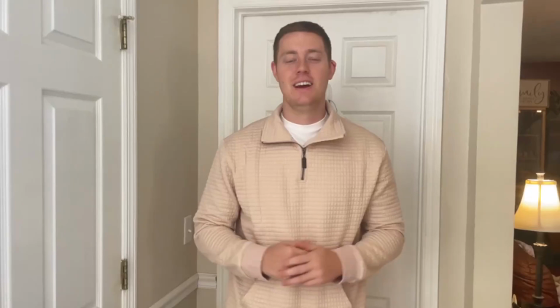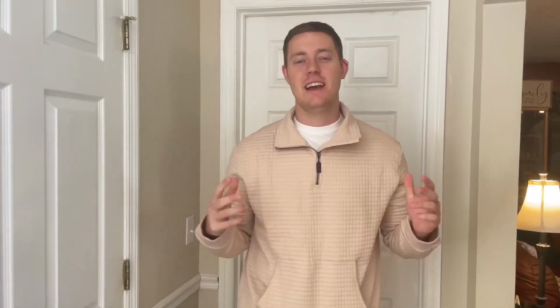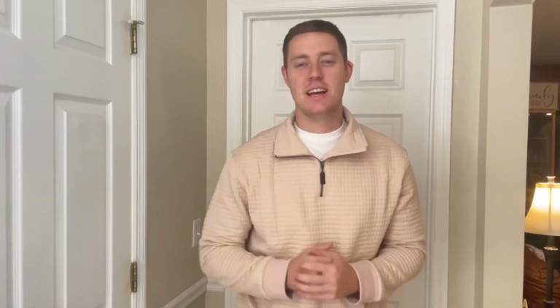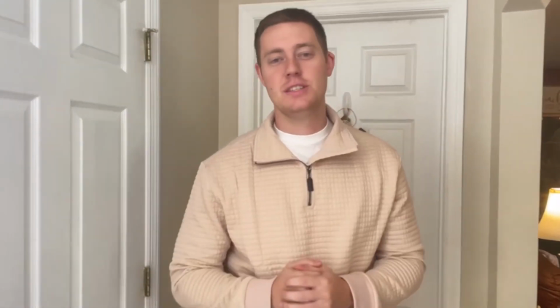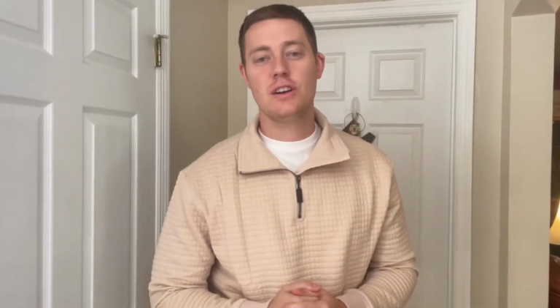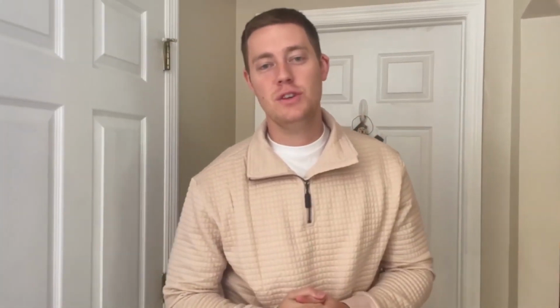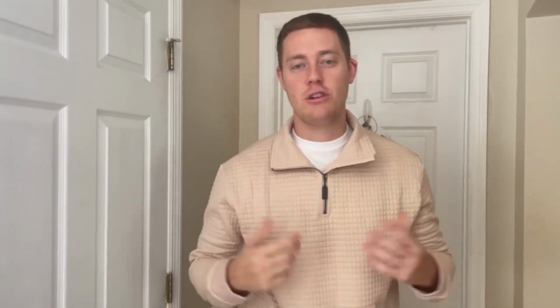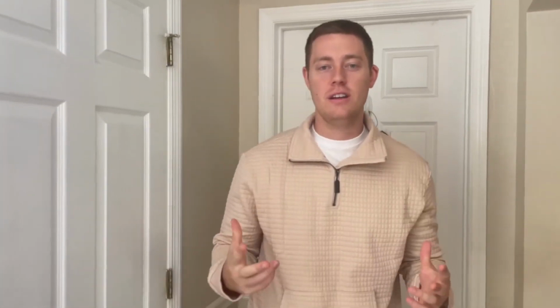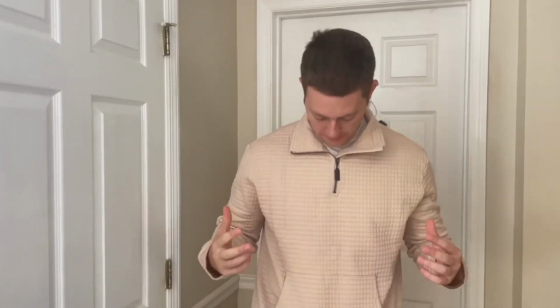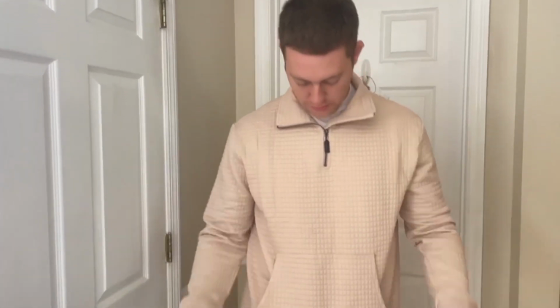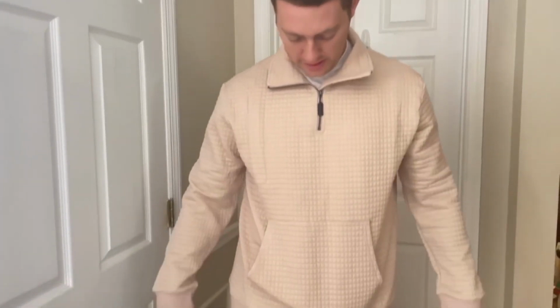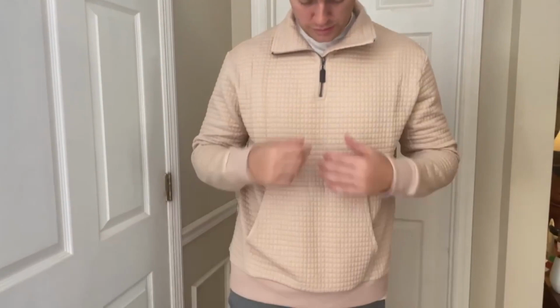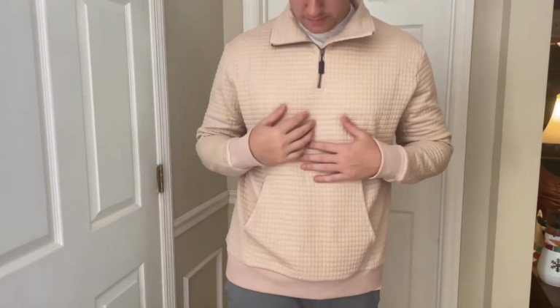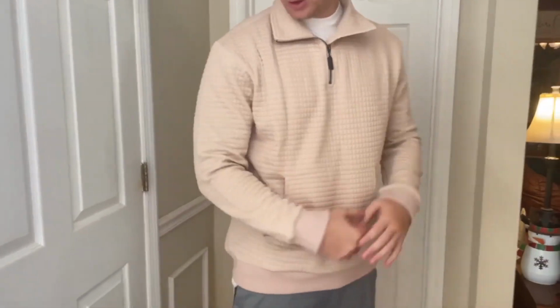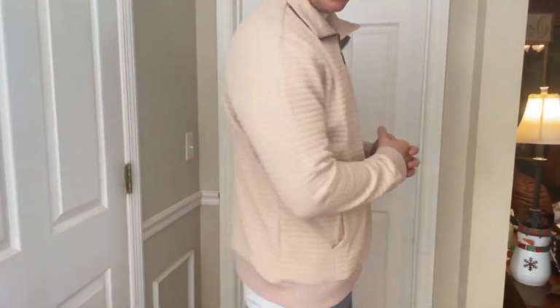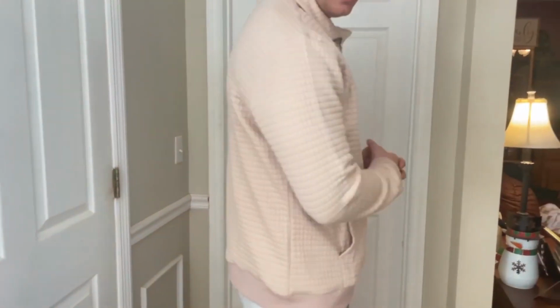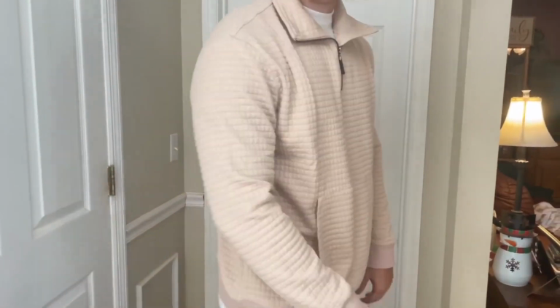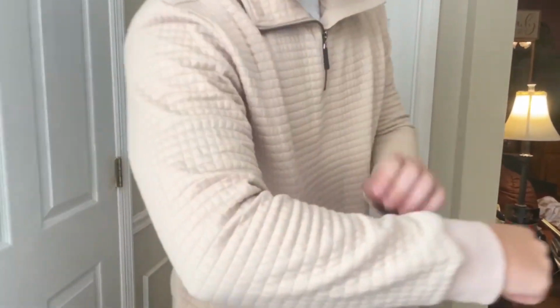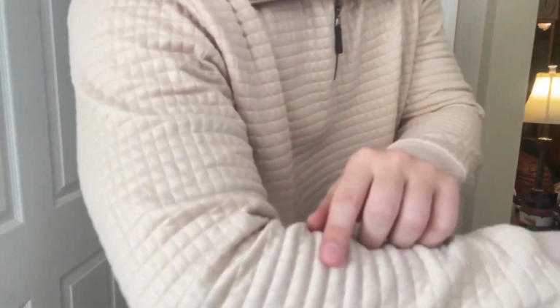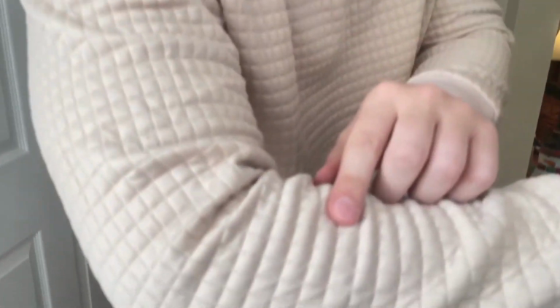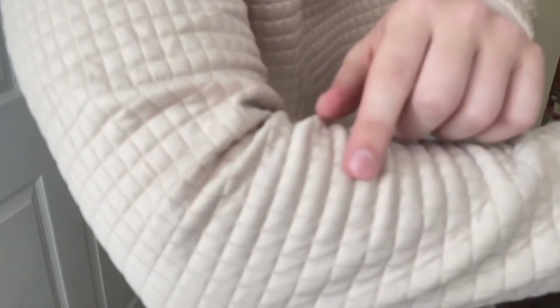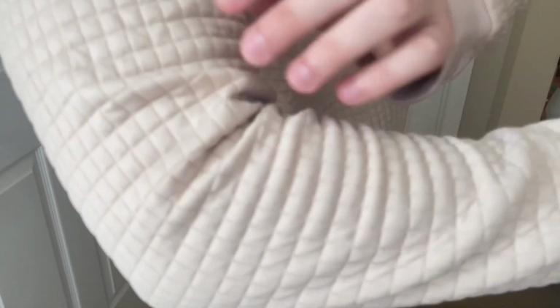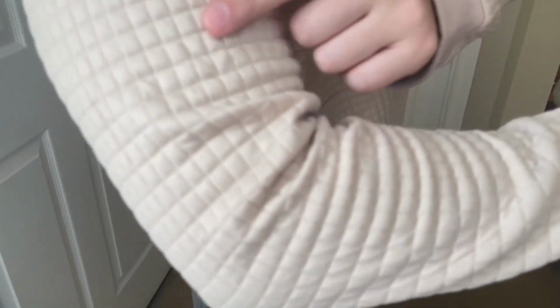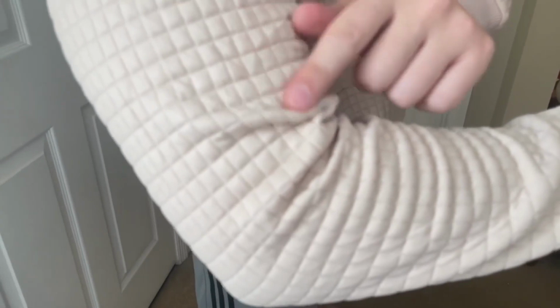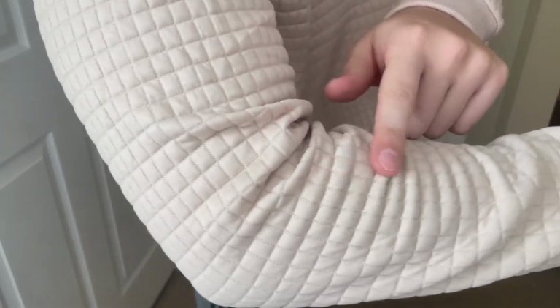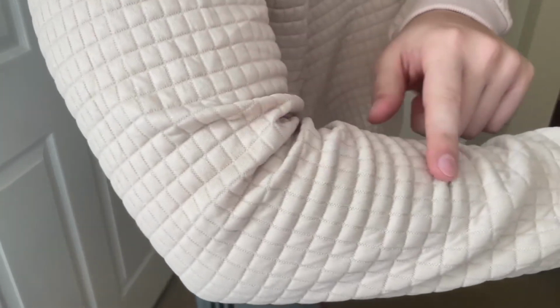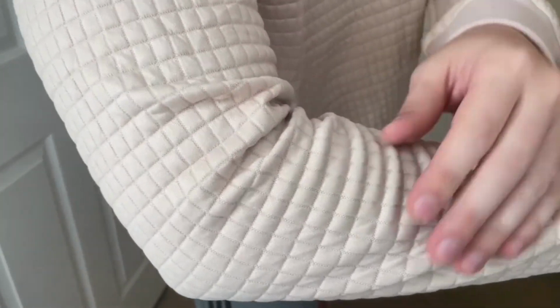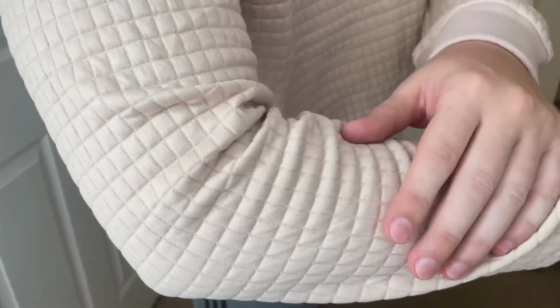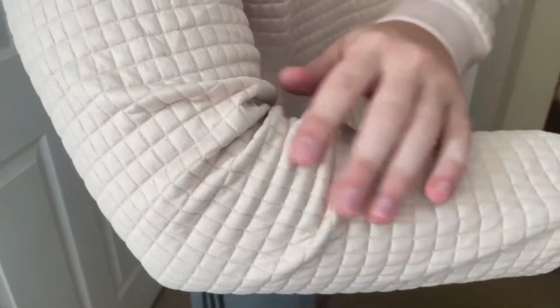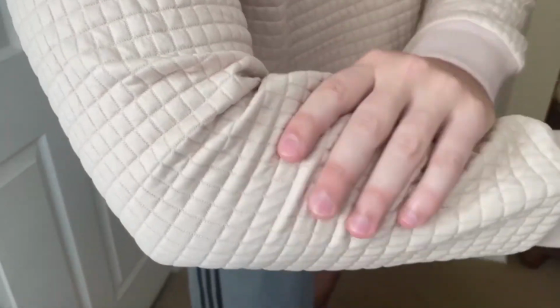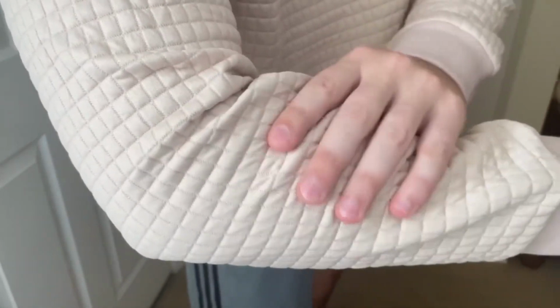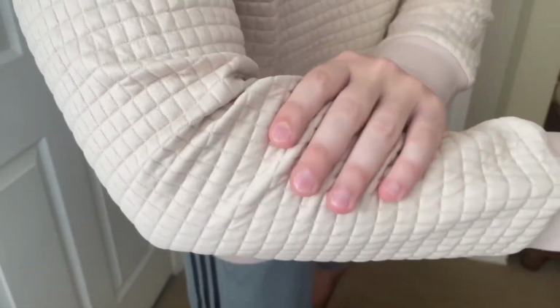Hello, today I'm very excited to bring to you an honest review and try-on of this Koufandi quarter zip-up sweatshirt. As you can see, it has some cool little material here — kind of like square patterns all the way around, and the fabric is very, very soft and comfortable.